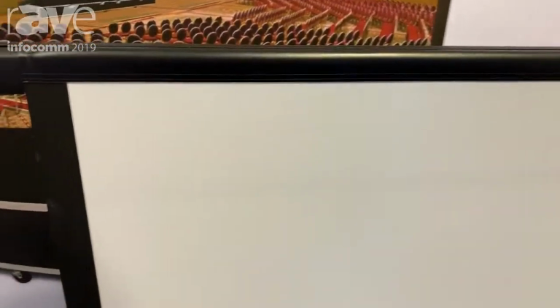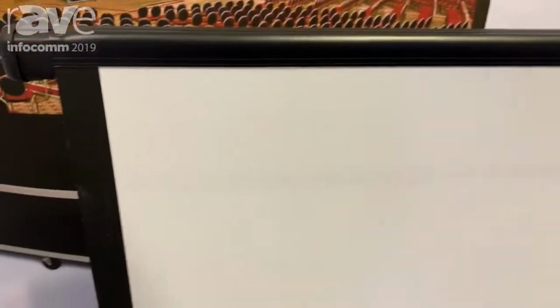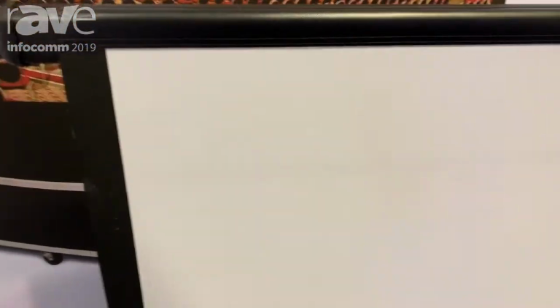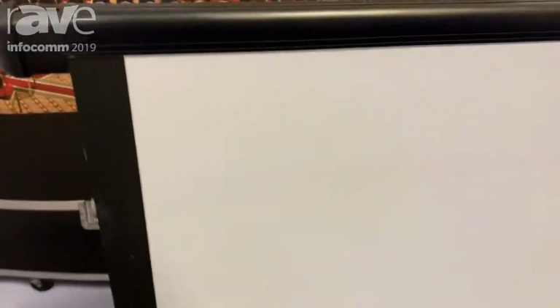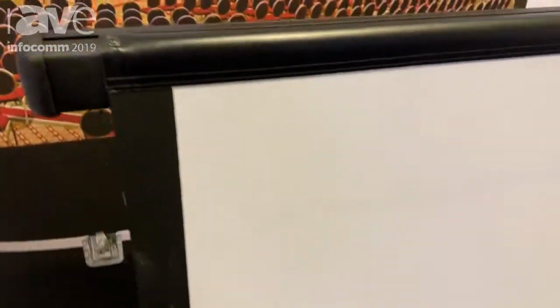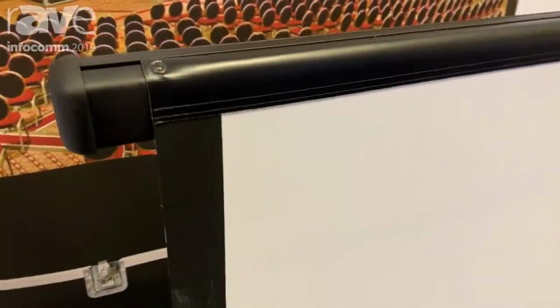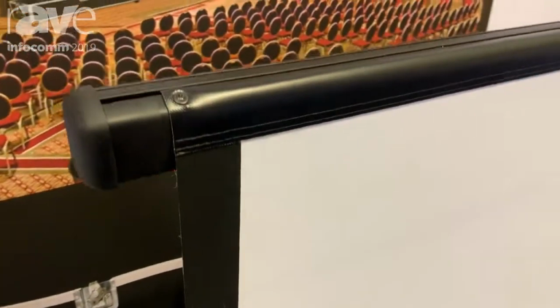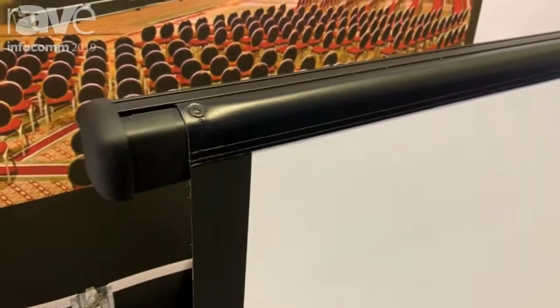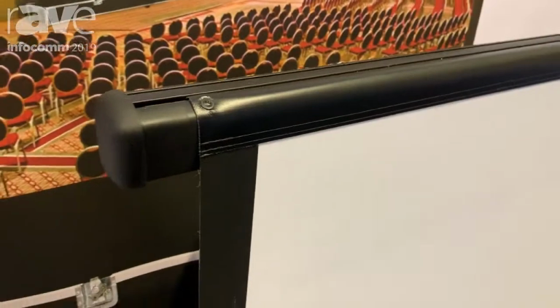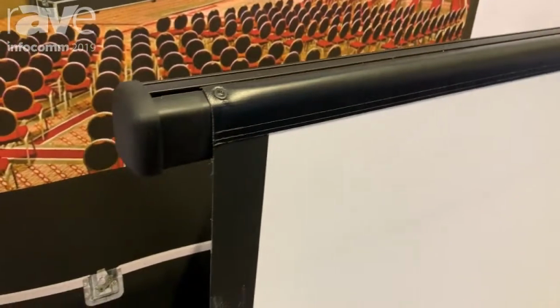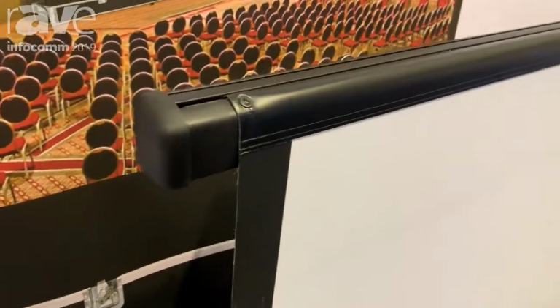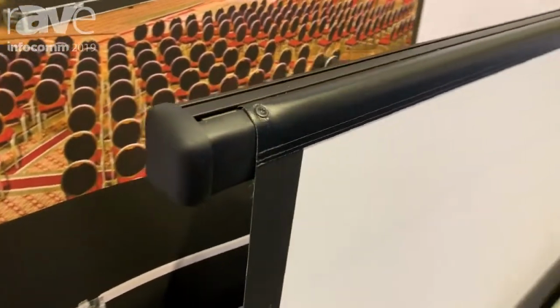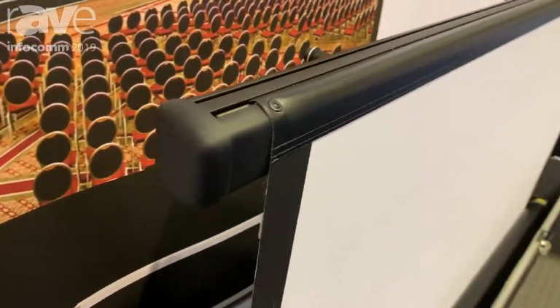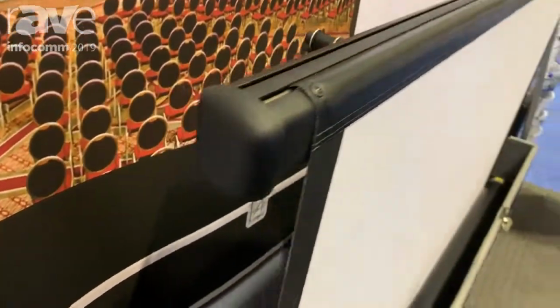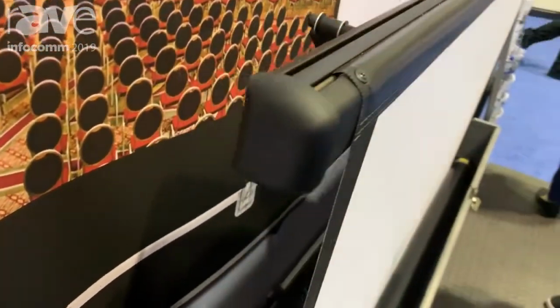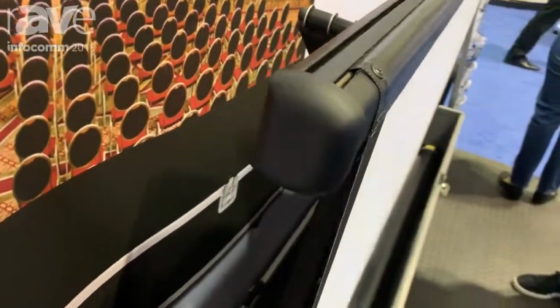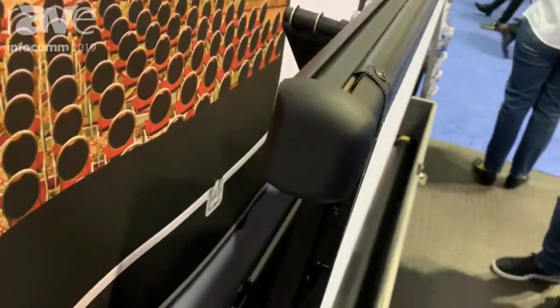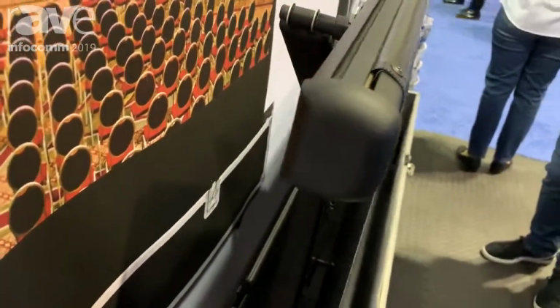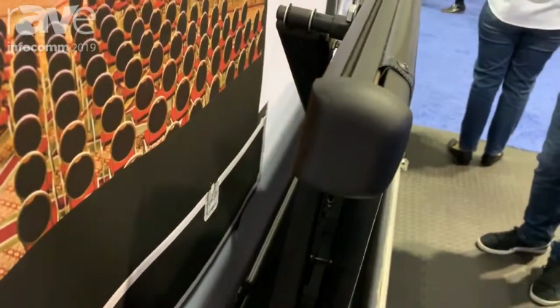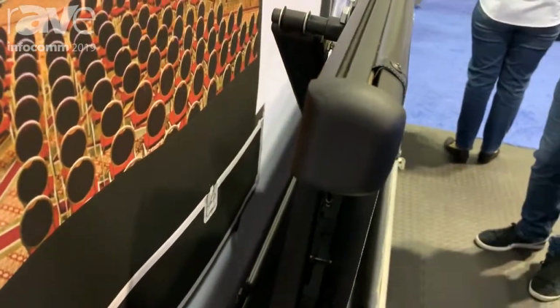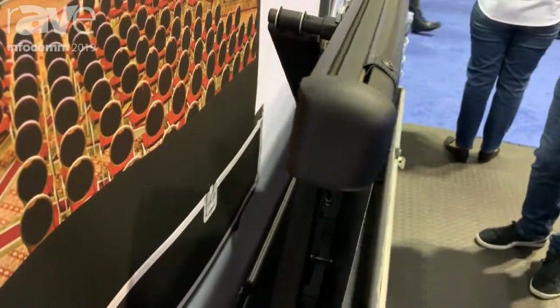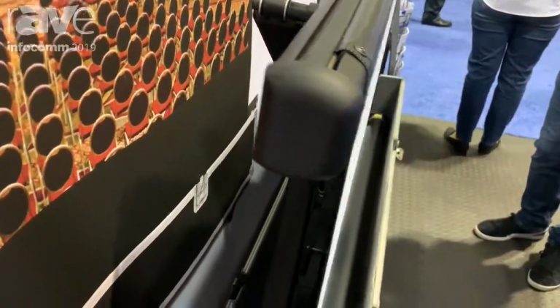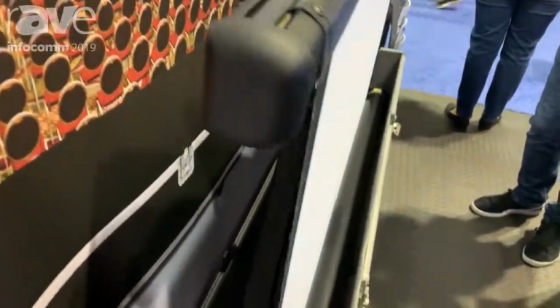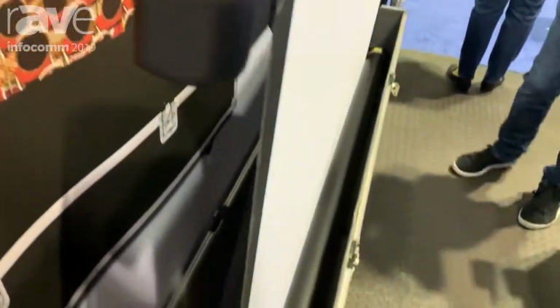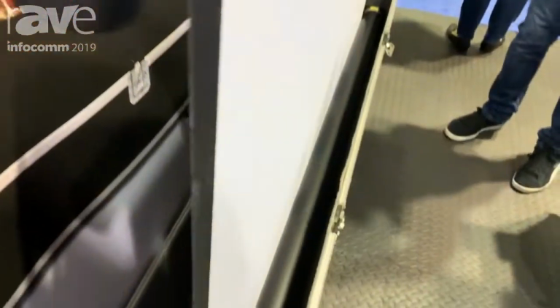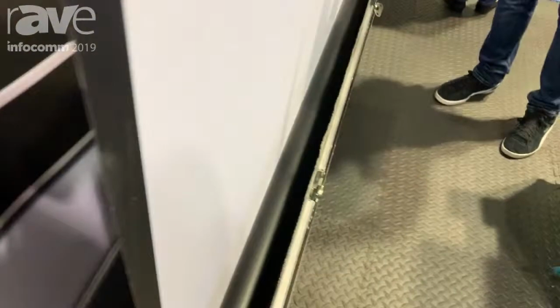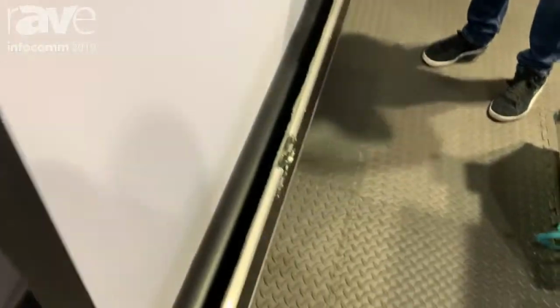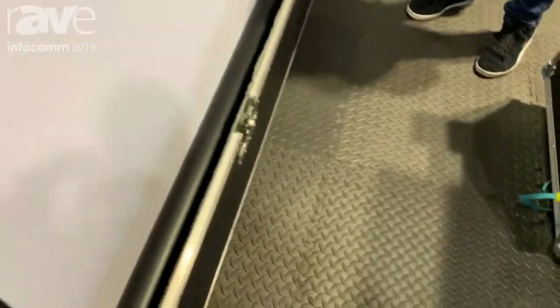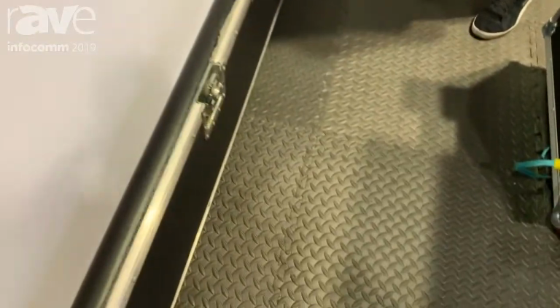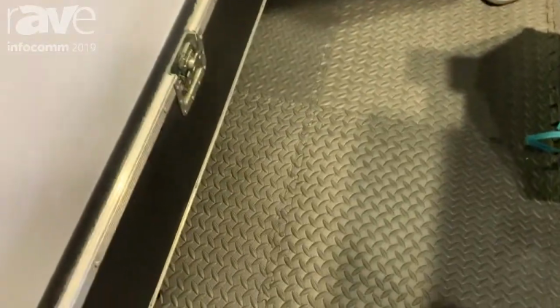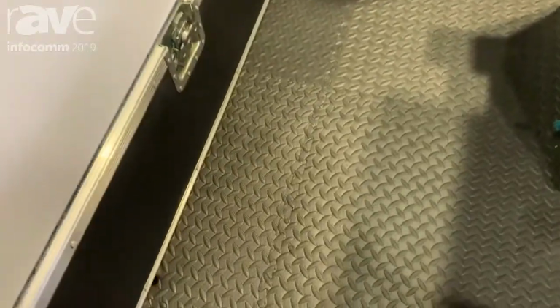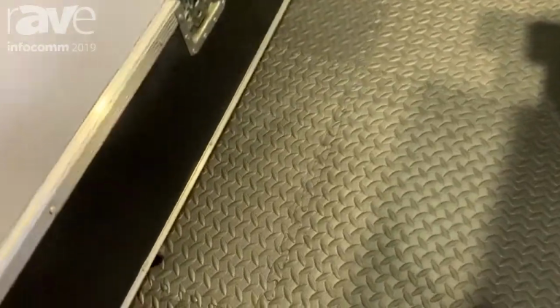Basically just roll it into an event, to a room, take off the lift, plug it in and press a button, and voila the screen will appear.